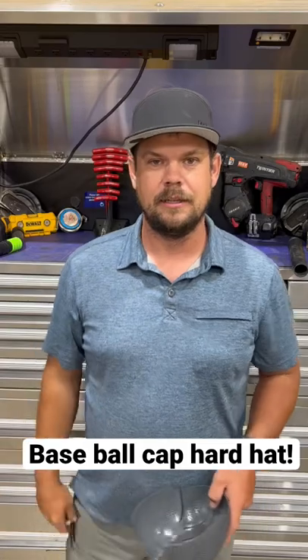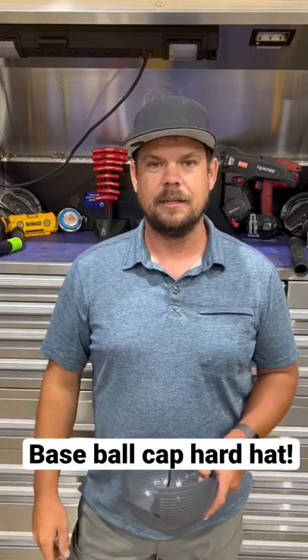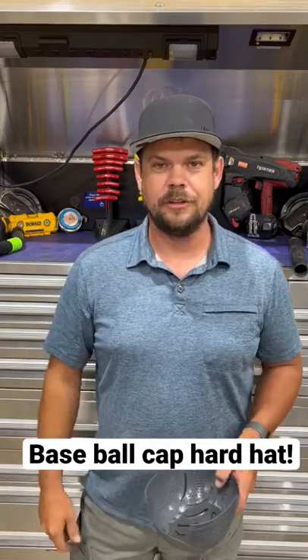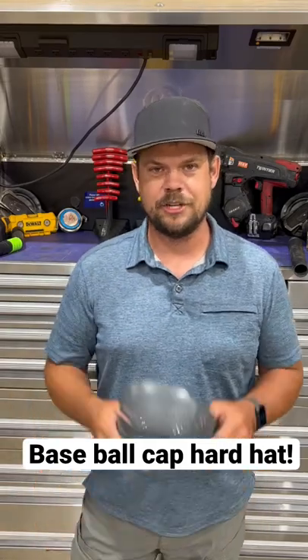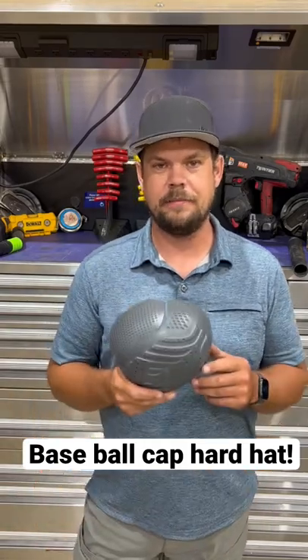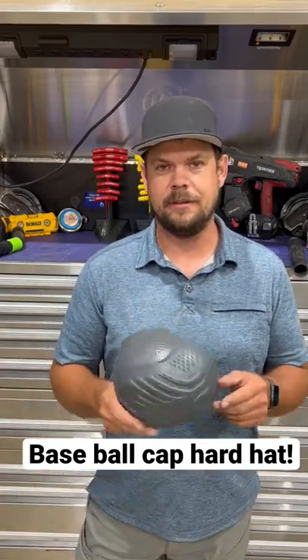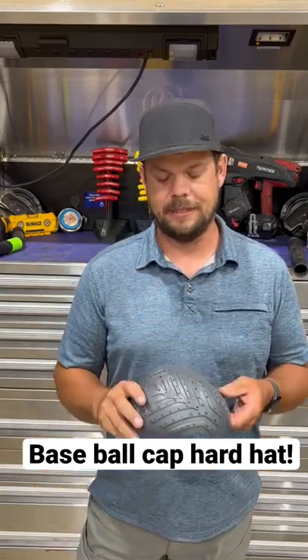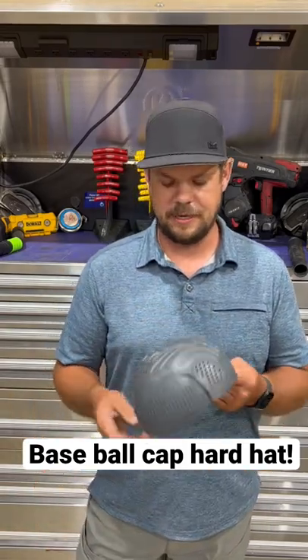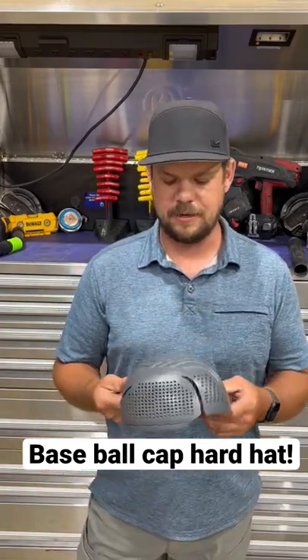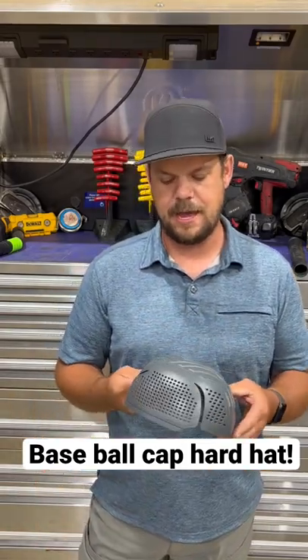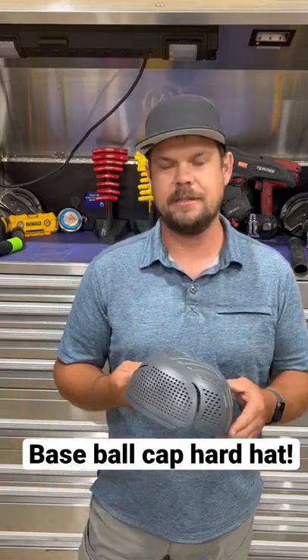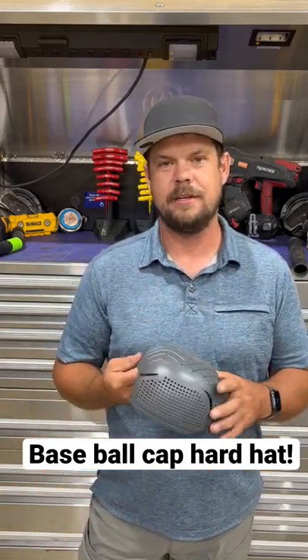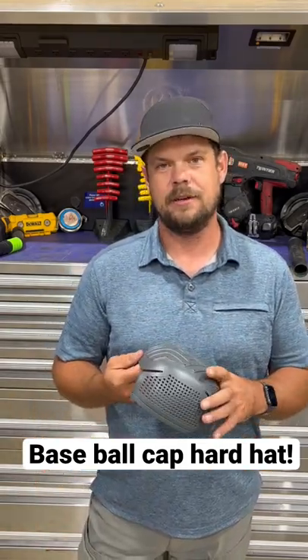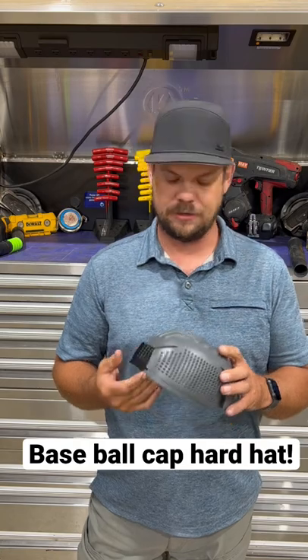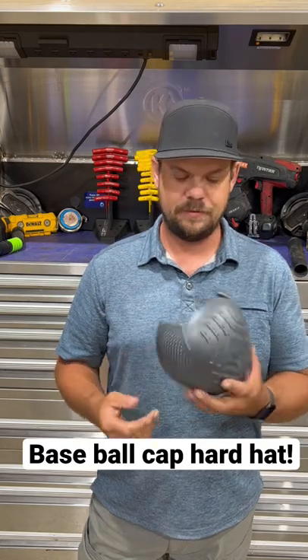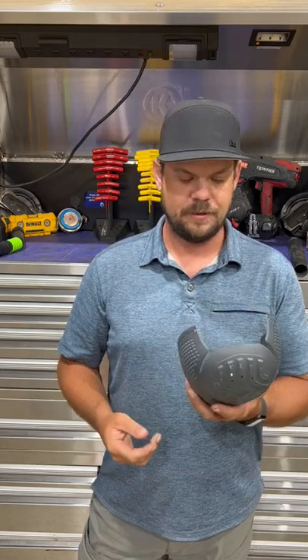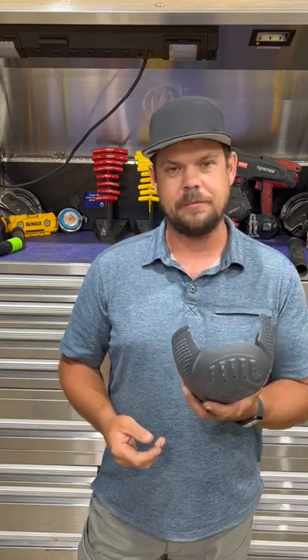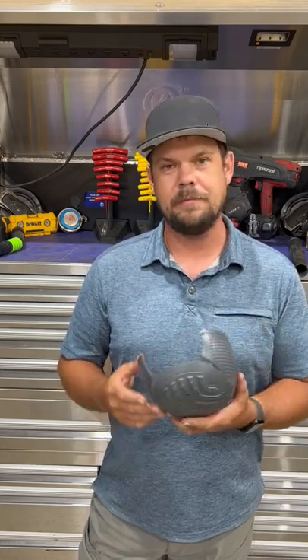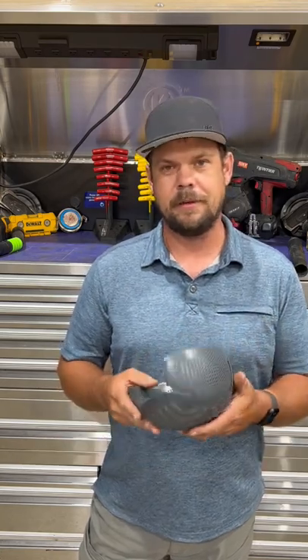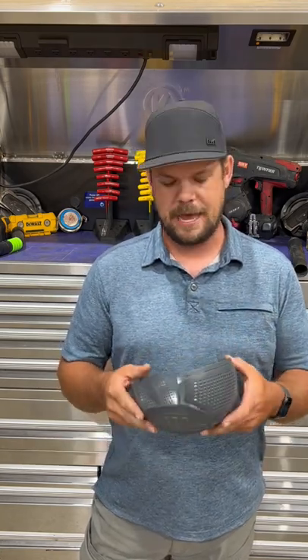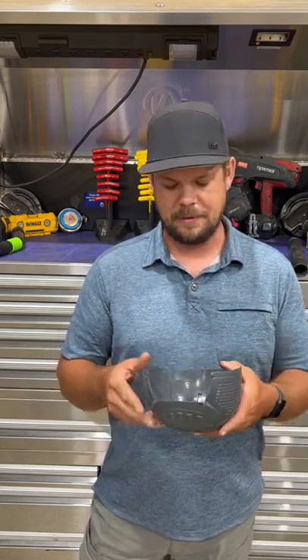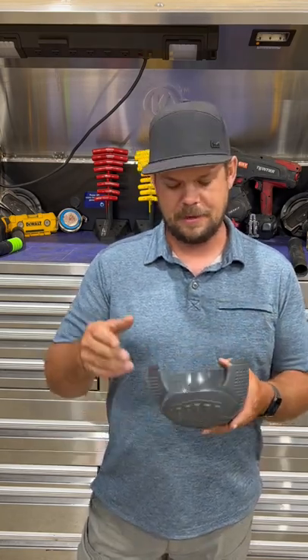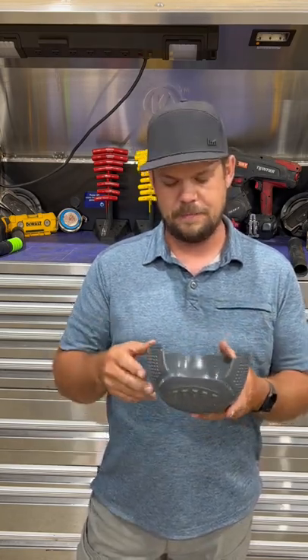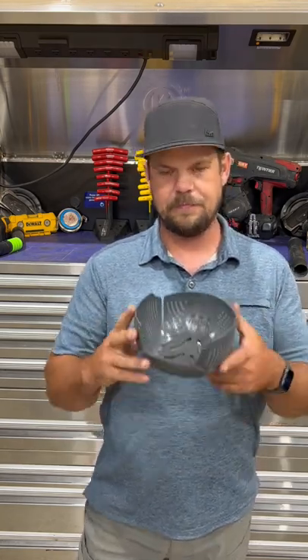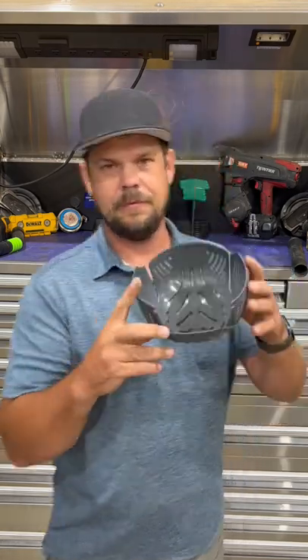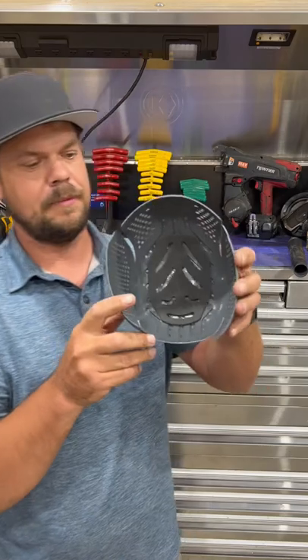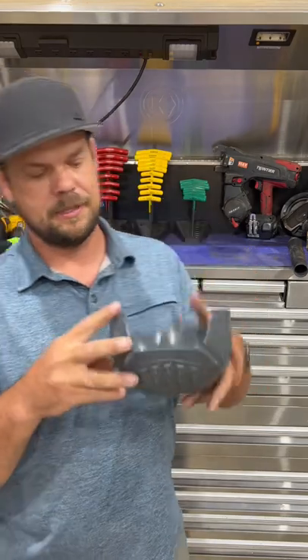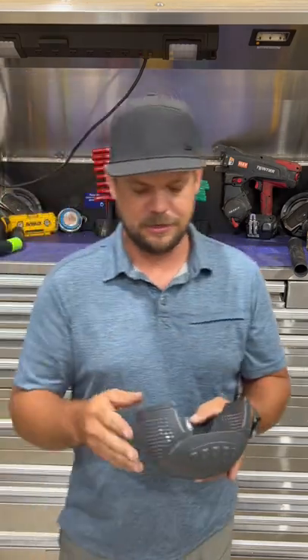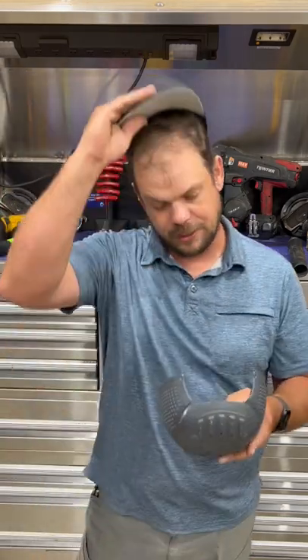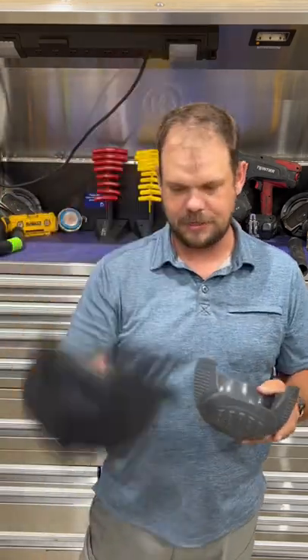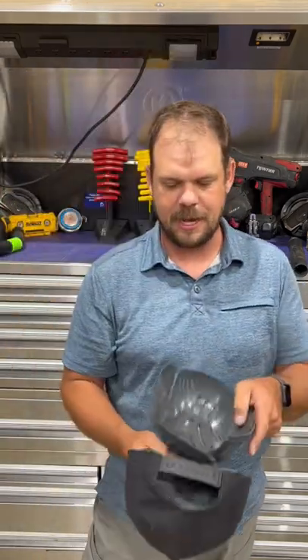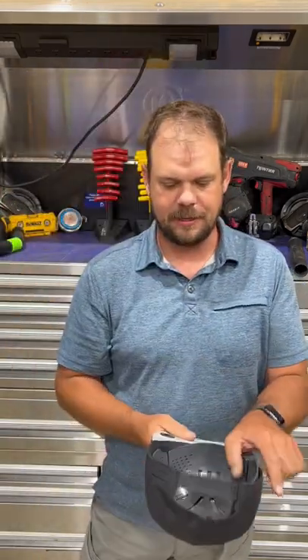I got a new little gadget off Amazon — it's a hard hat alternative that you can put in your baseball cap. It's kind of interesting; you just slide it in there.